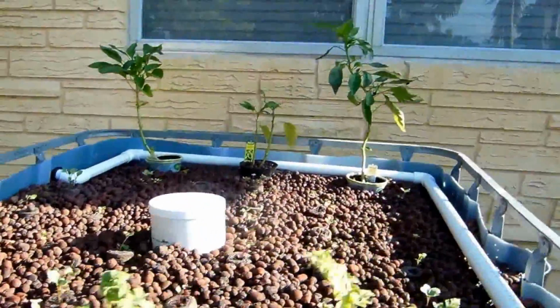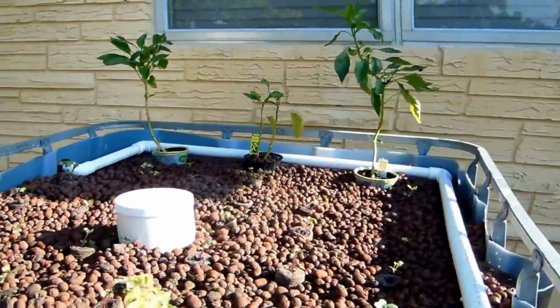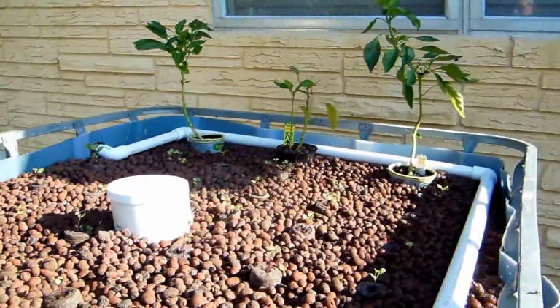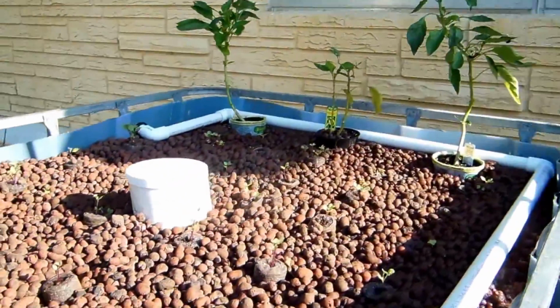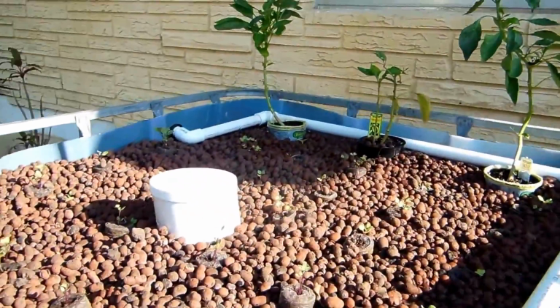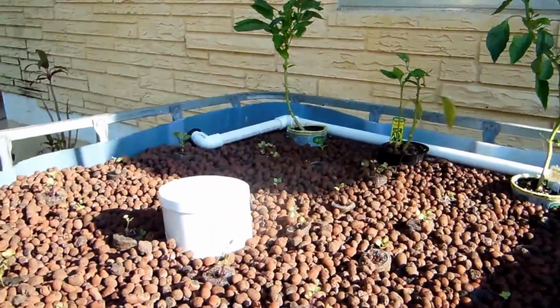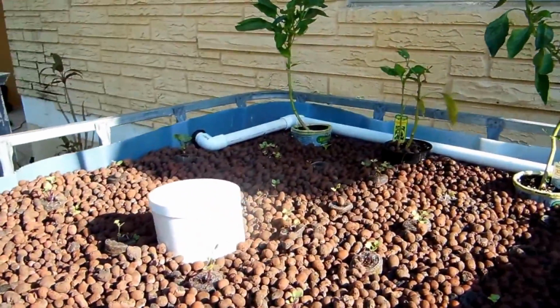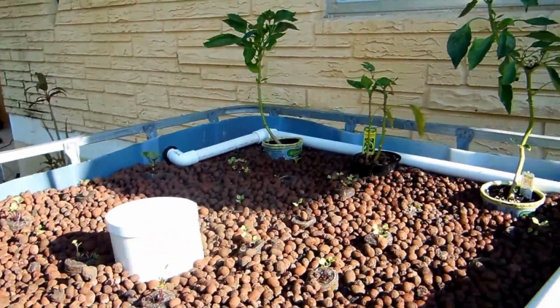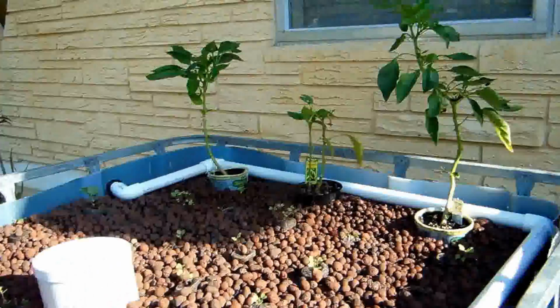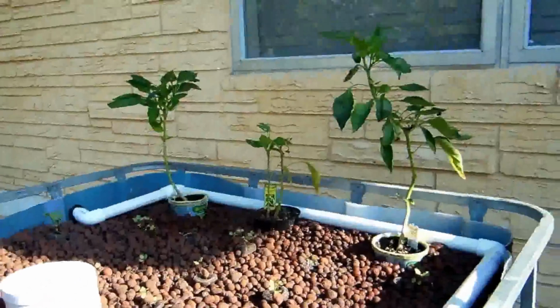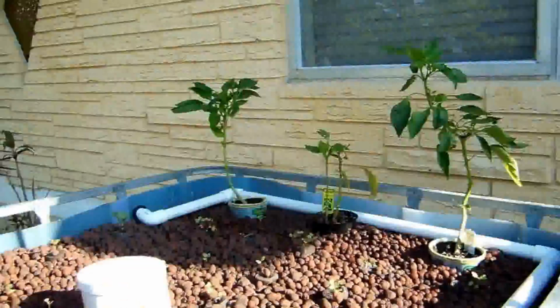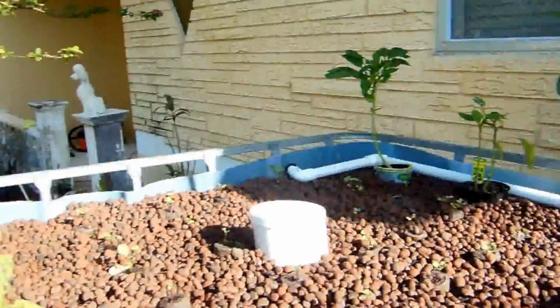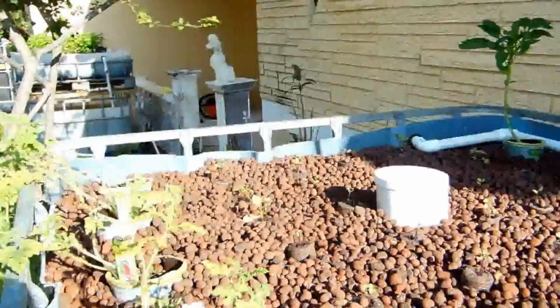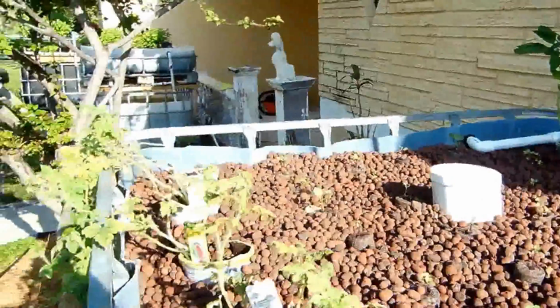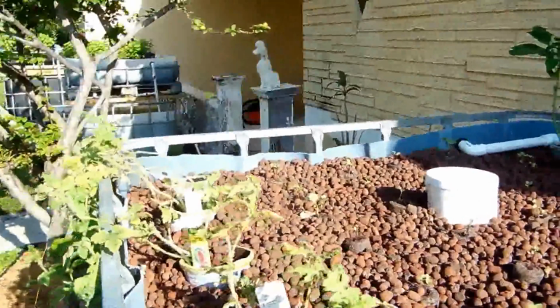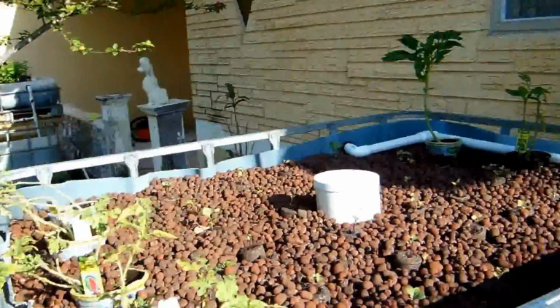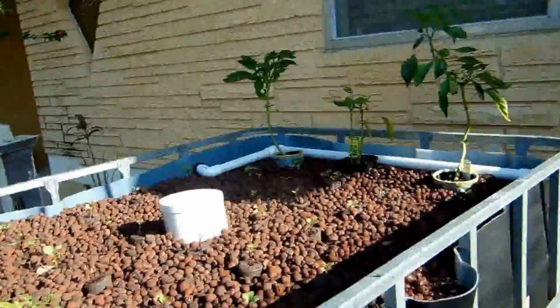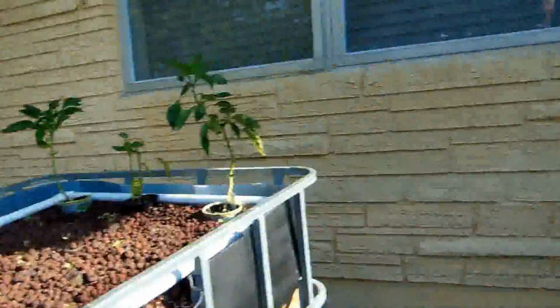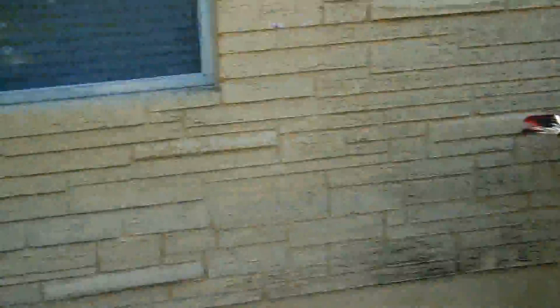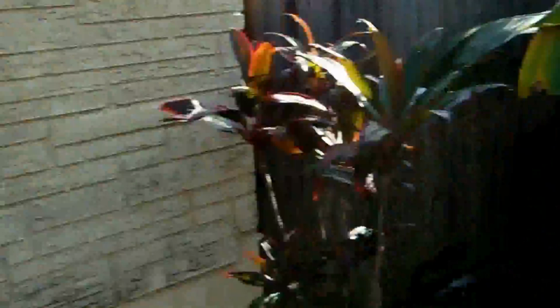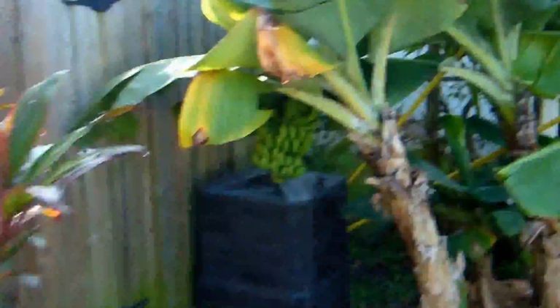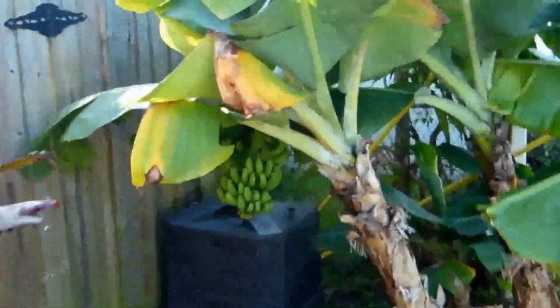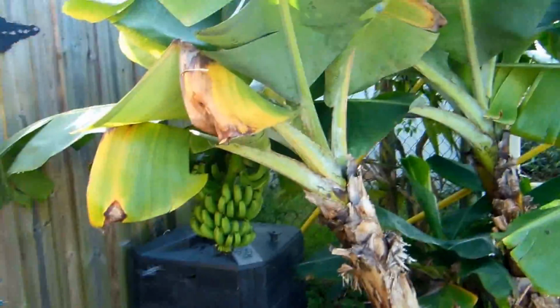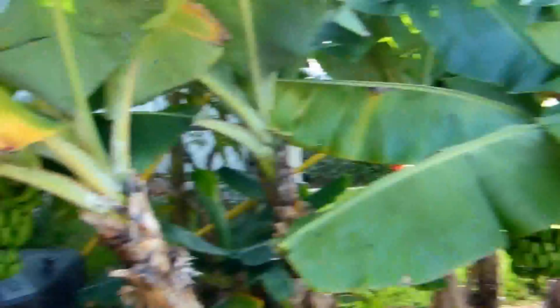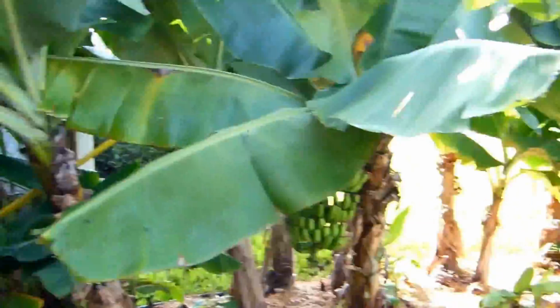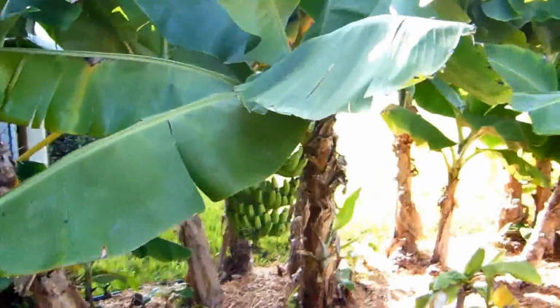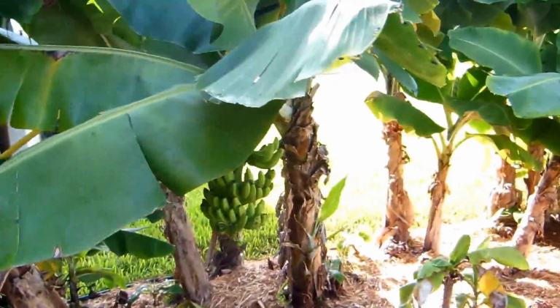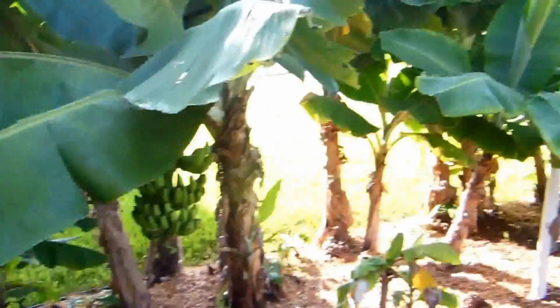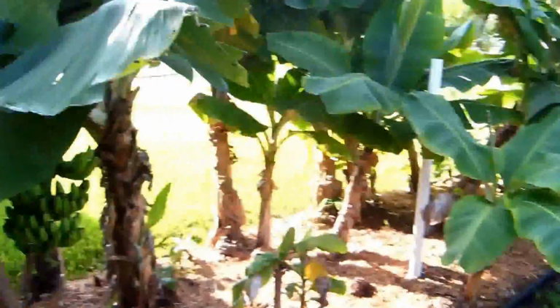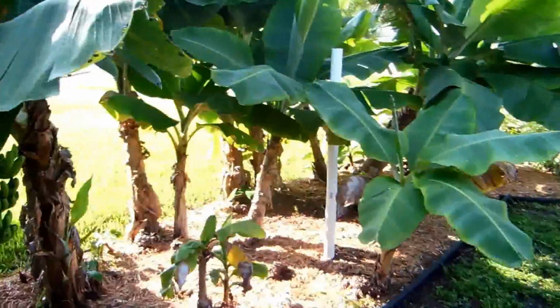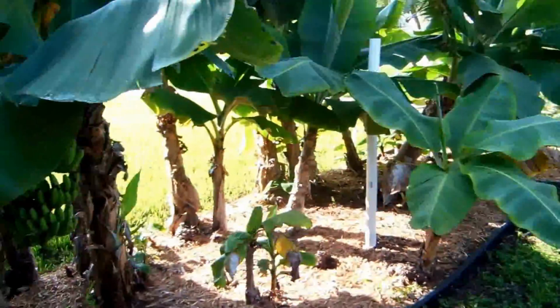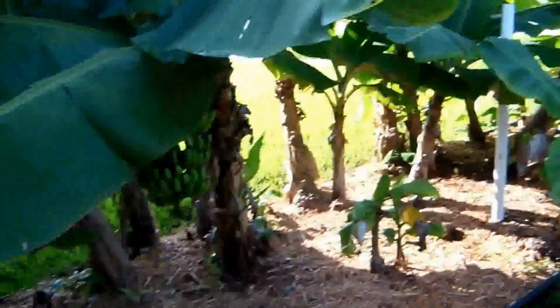Up here we got some broccoli and cauliflower, some pepper, got some watermelon. All babies, all starting. Got our banana trees over here, all blooming.